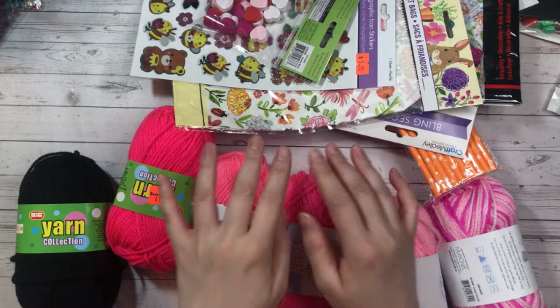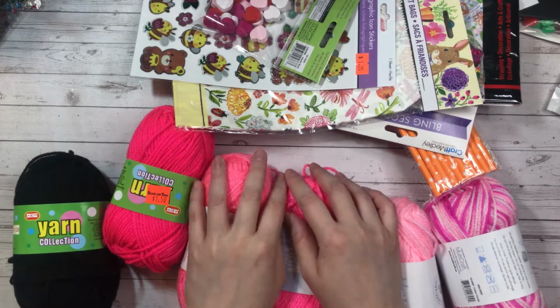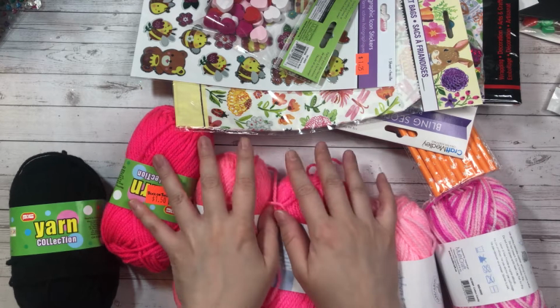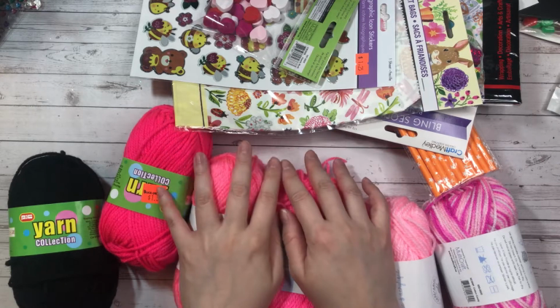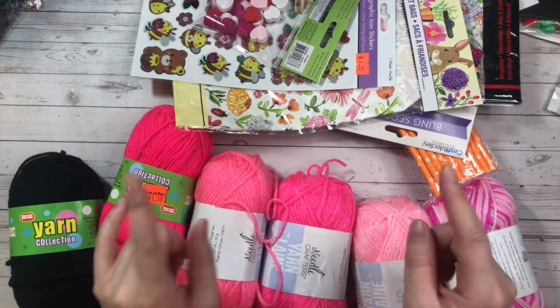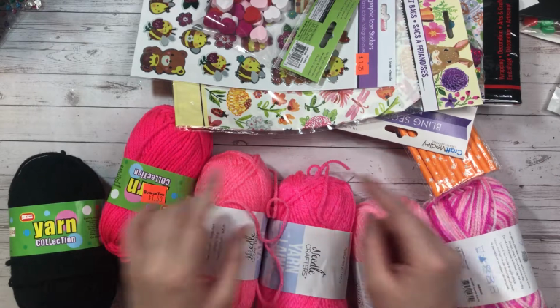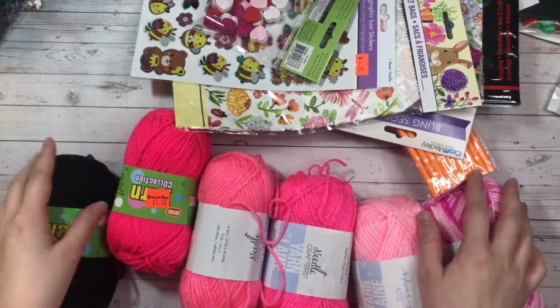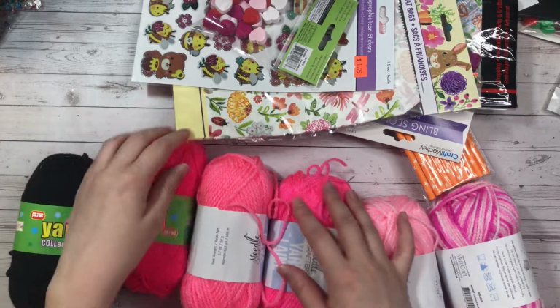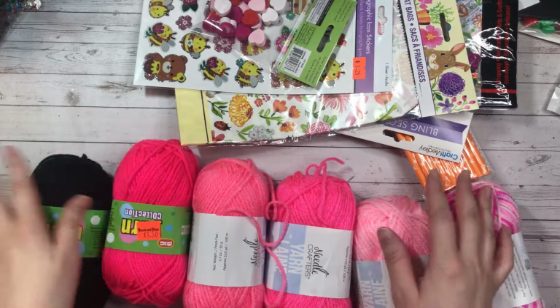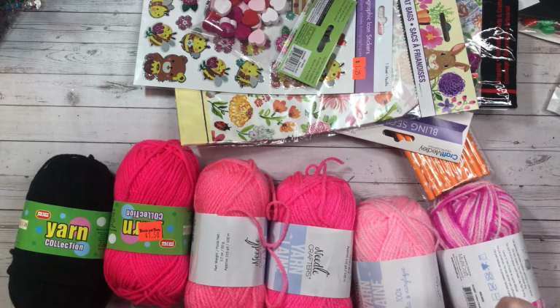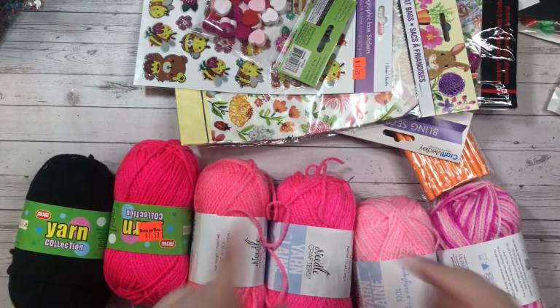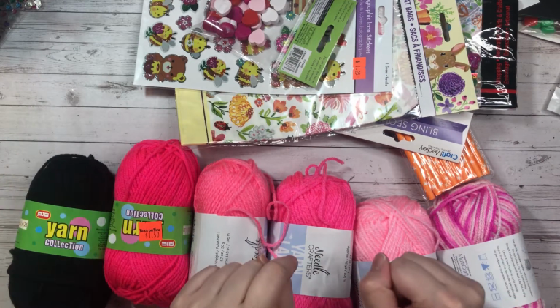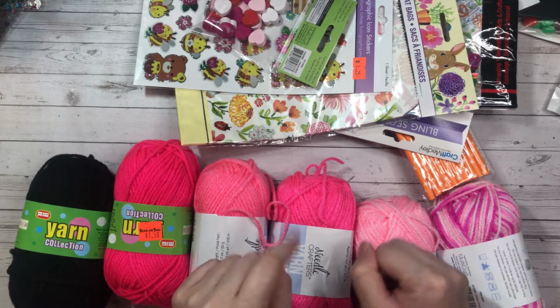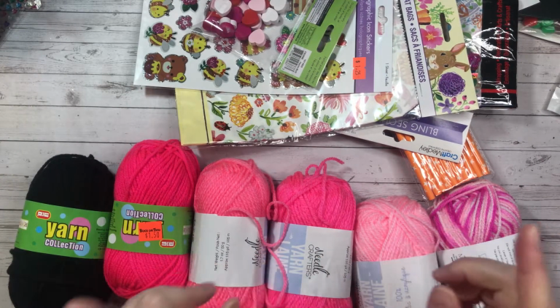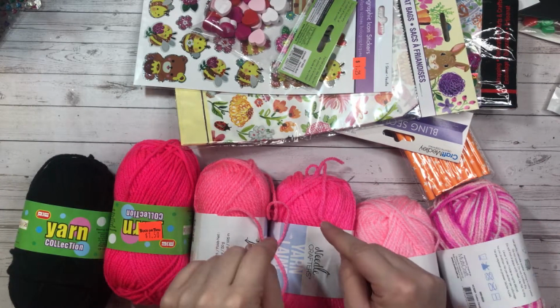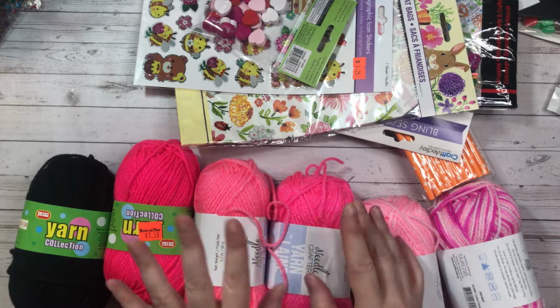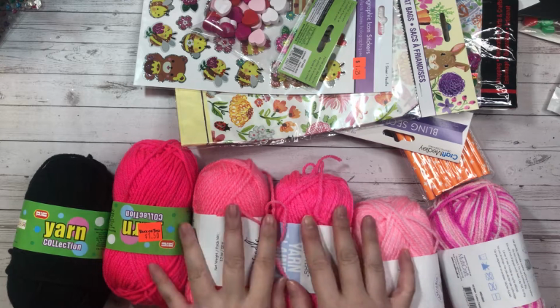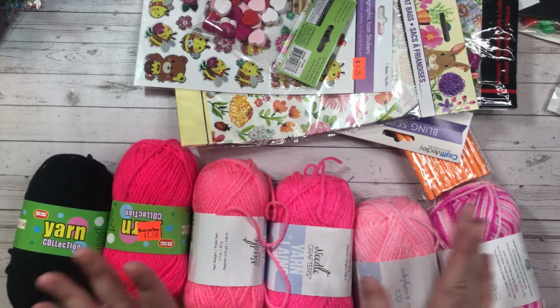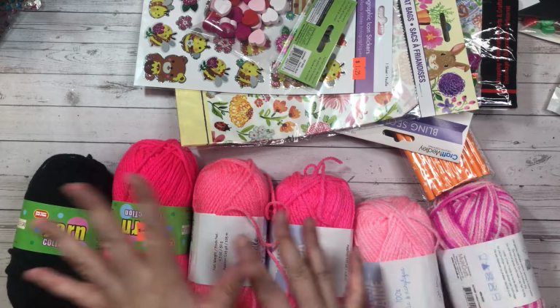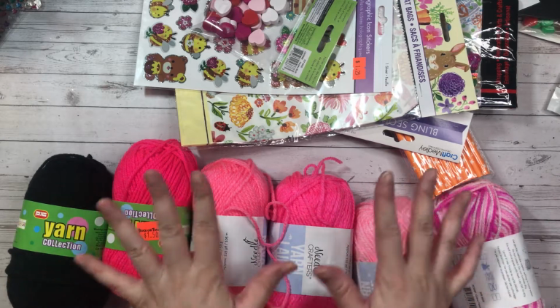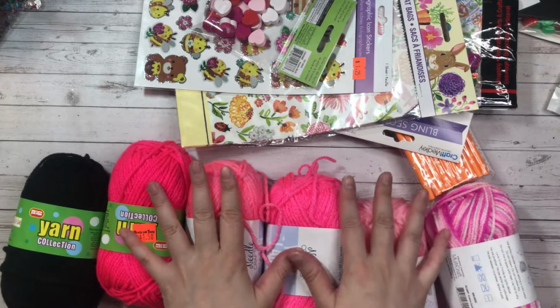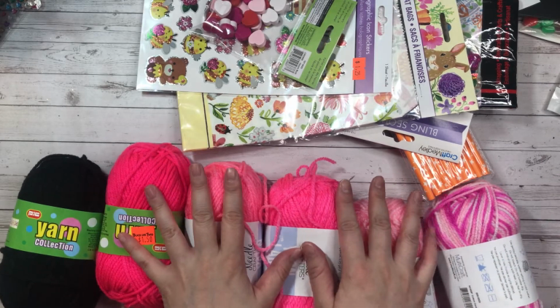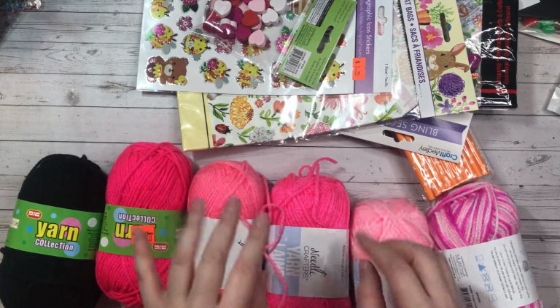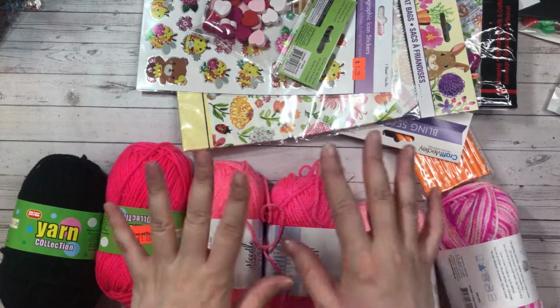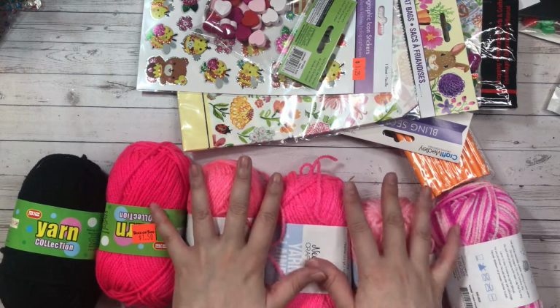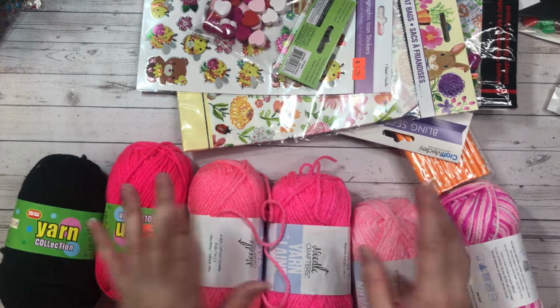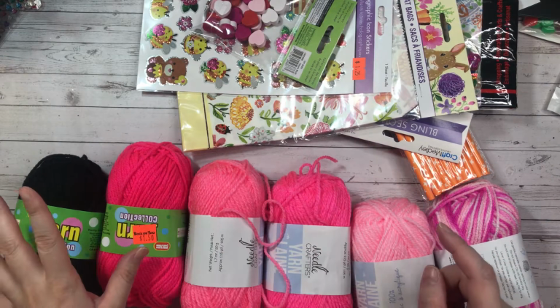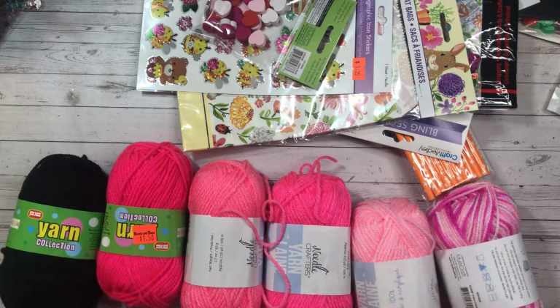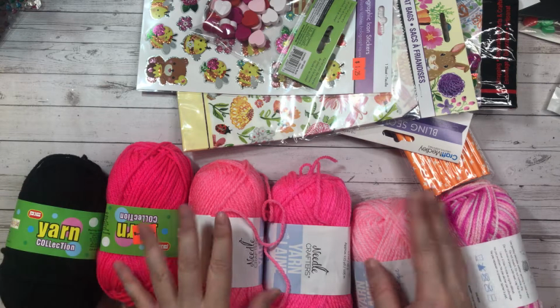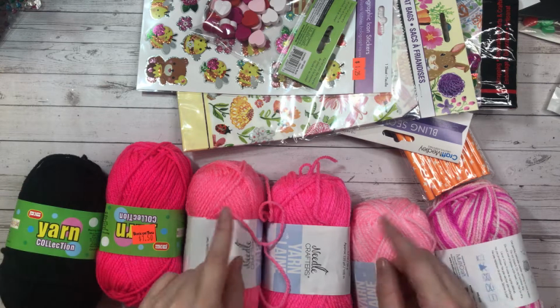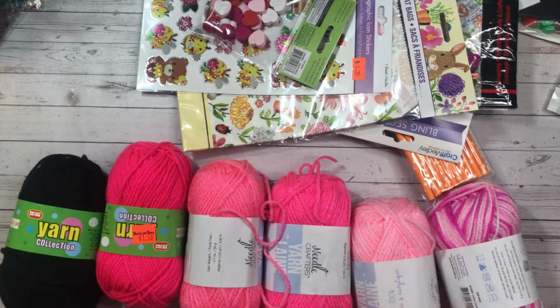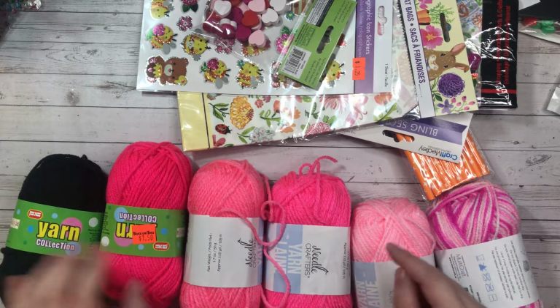Hey guys, welcome back to my channel. So today I just have a quick Your Dollar Store Worth More and Buck or Two haul. I just decided to combine the two because they're both very small. So I'll start with Your Dollar Store Worth More.